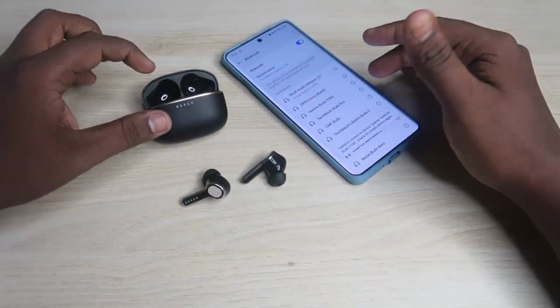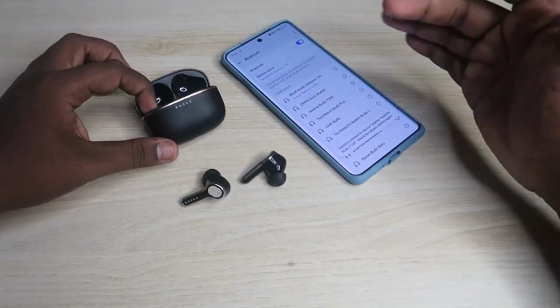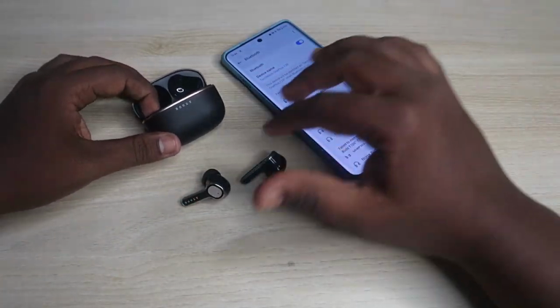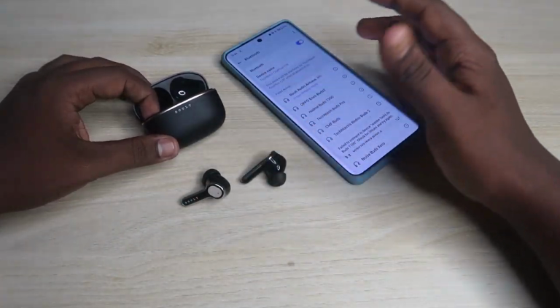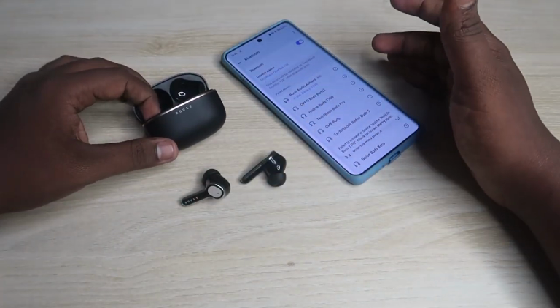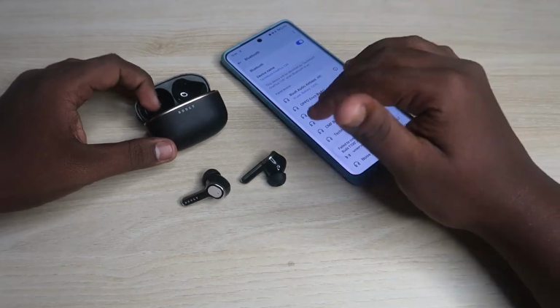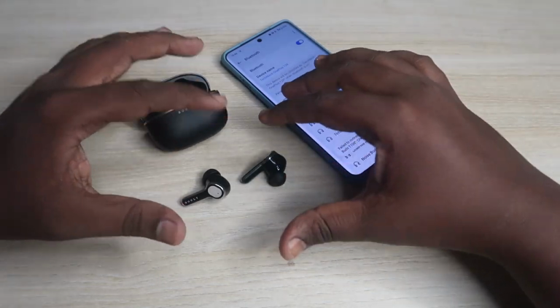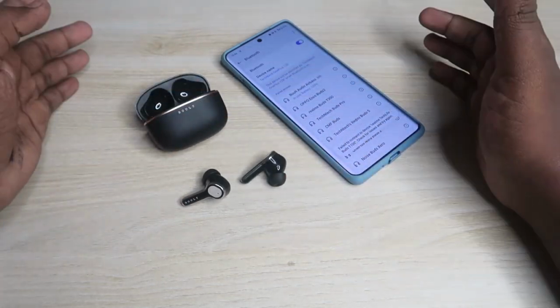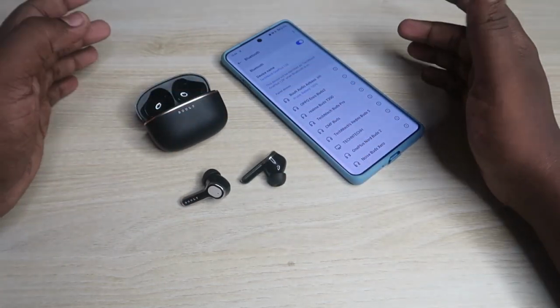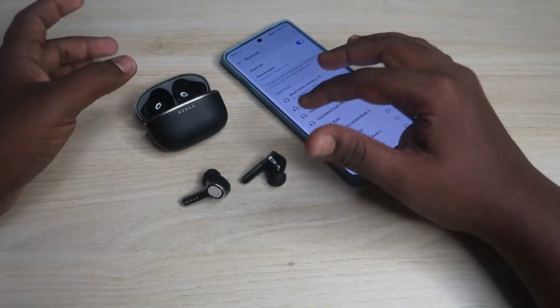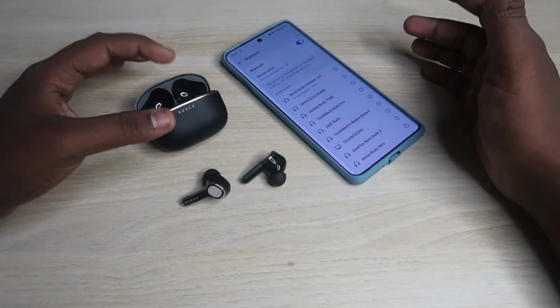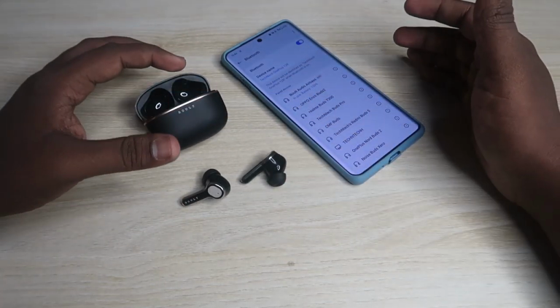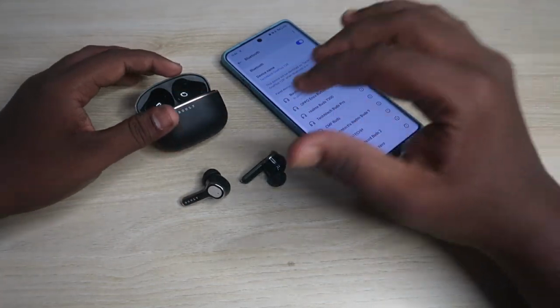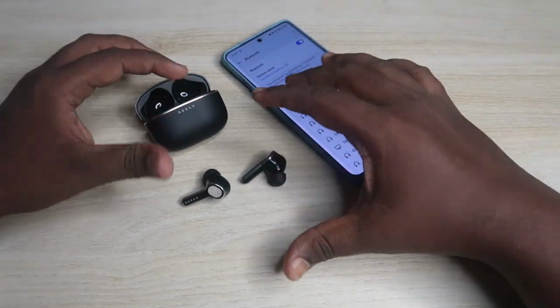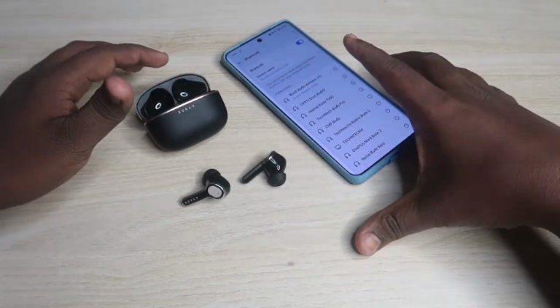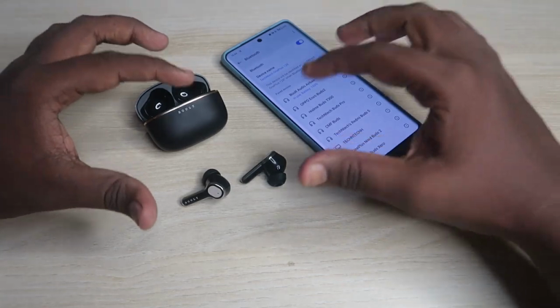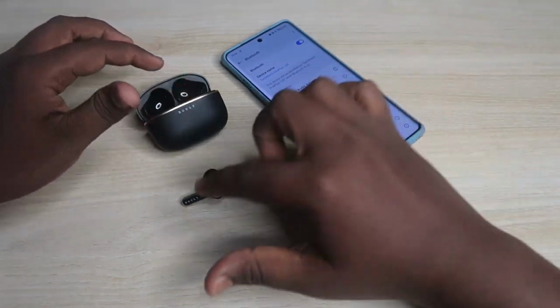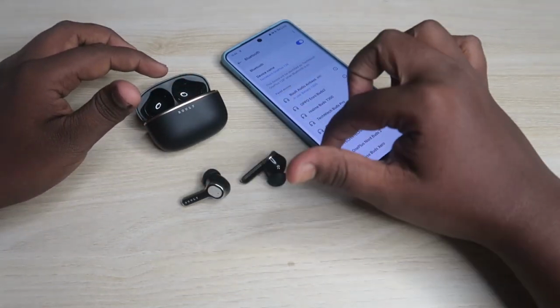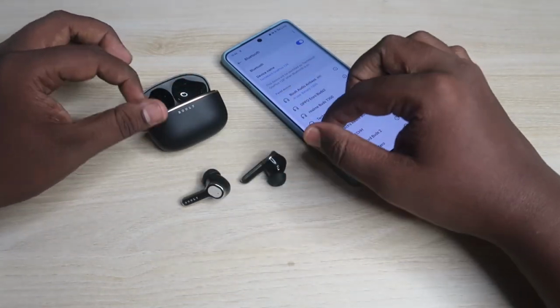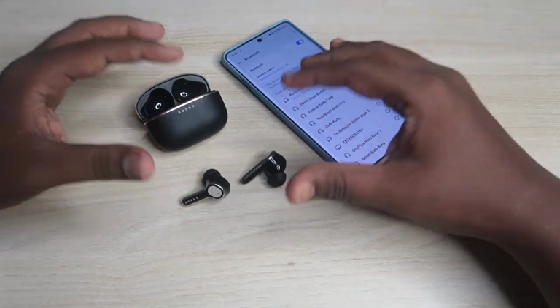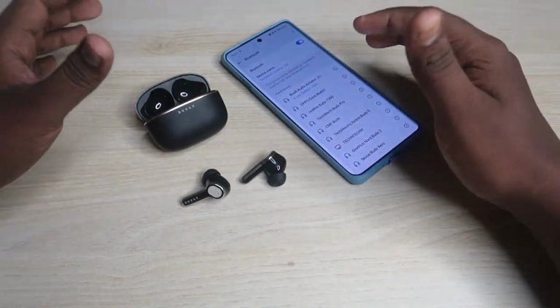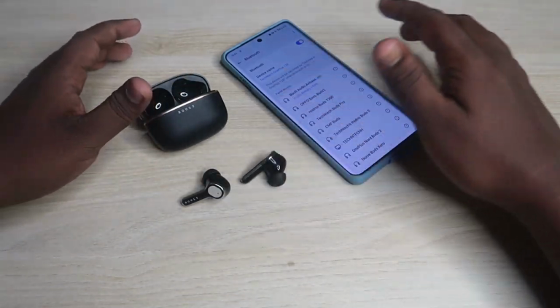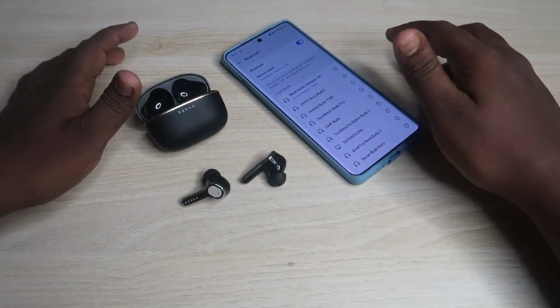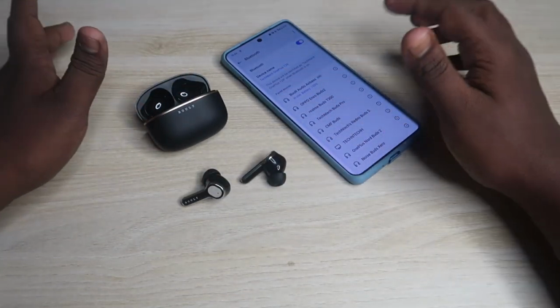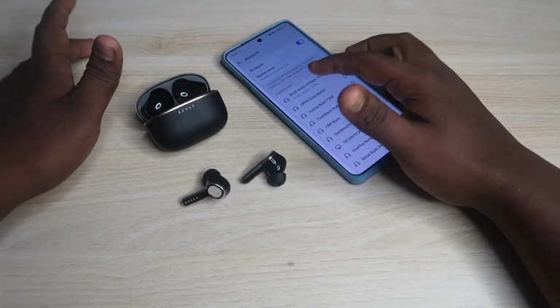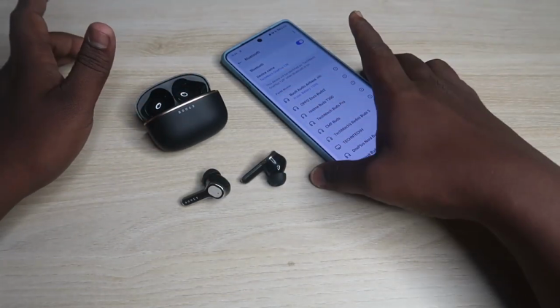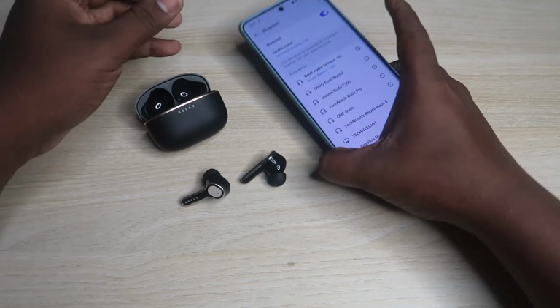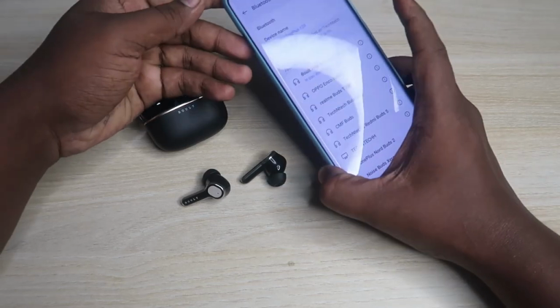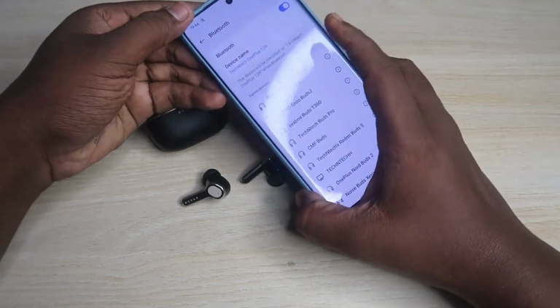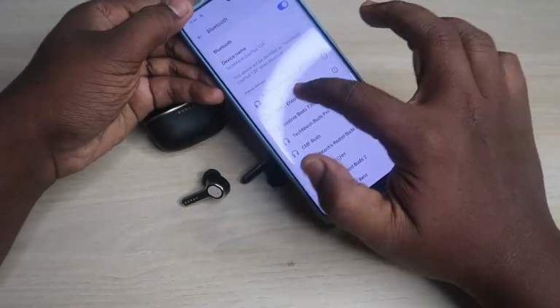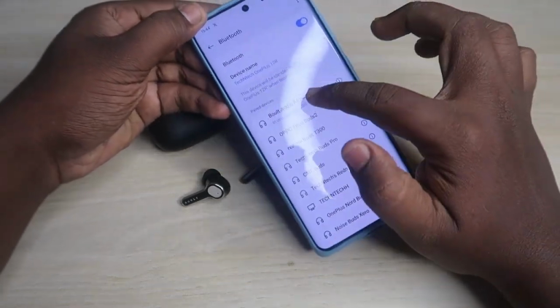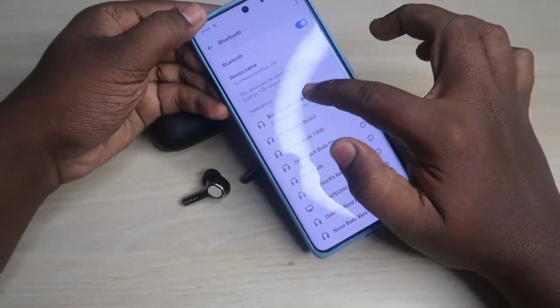In this way you can easily reset the Bolt Audio Z40 Ultra and re-pair your earbuds with your smartphone. After this, you can hear audio in both earbuds and make calls with both earbuds as usual.